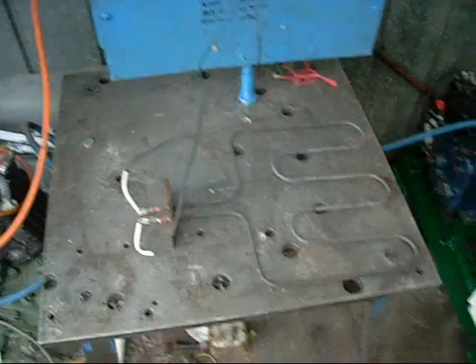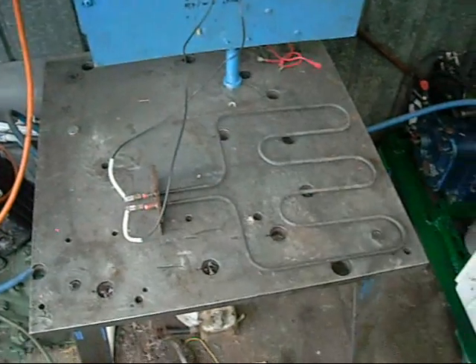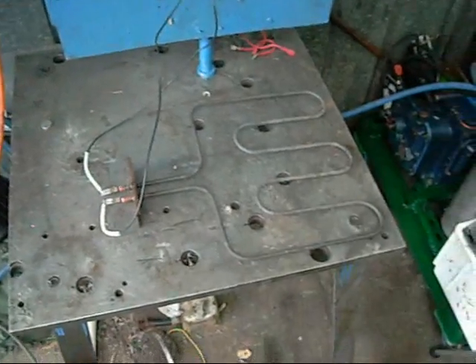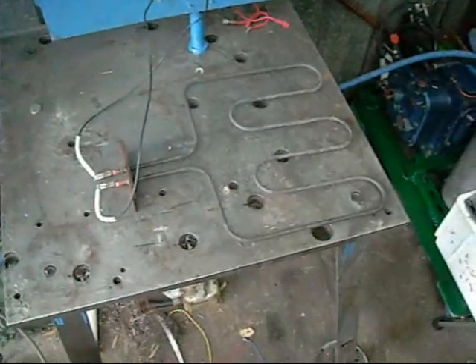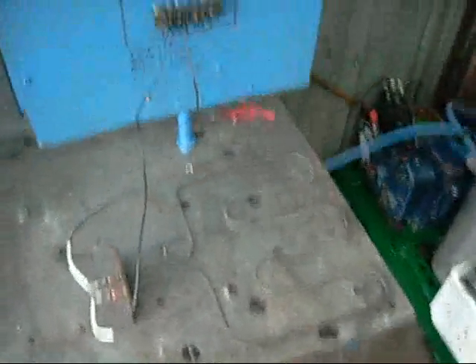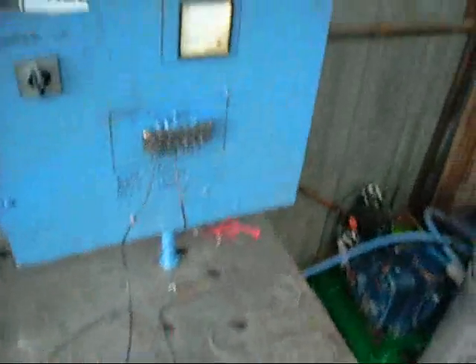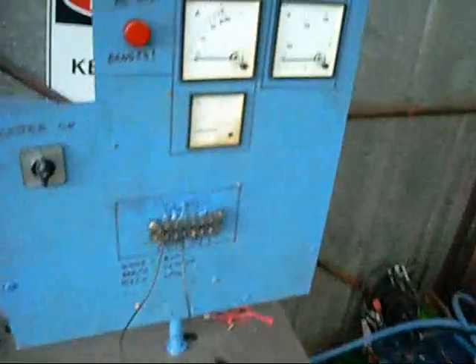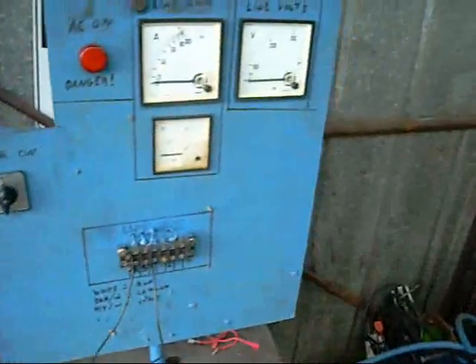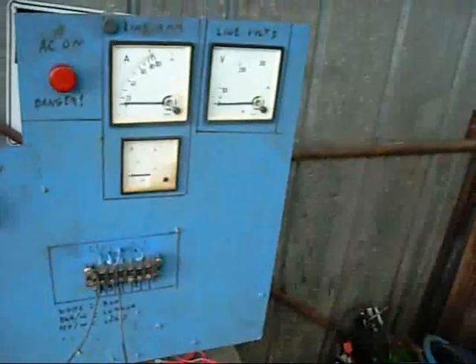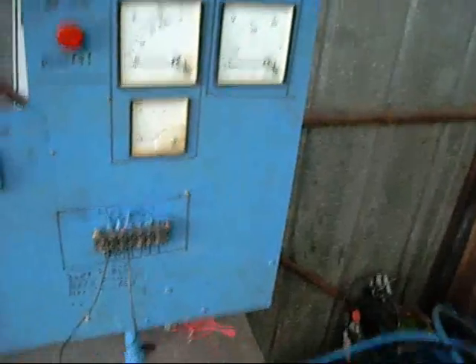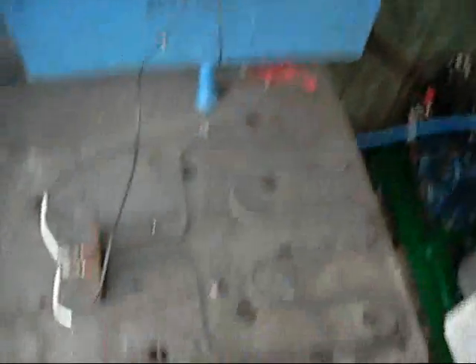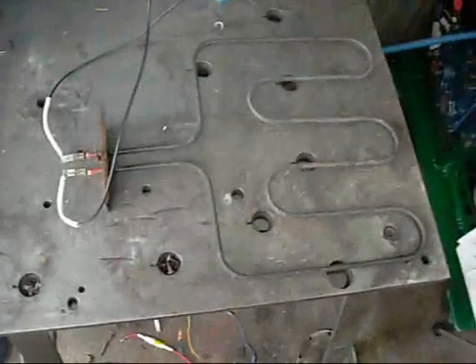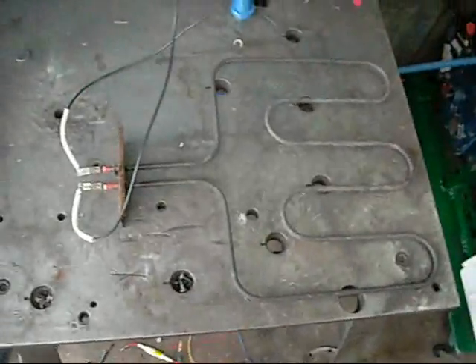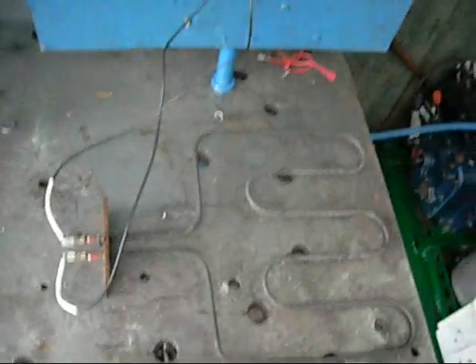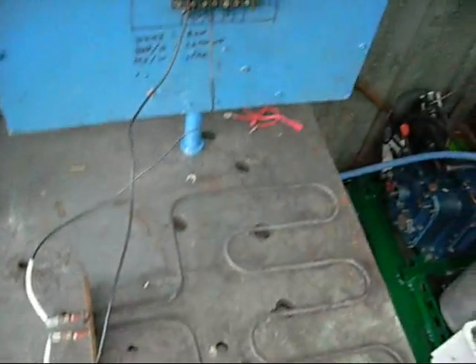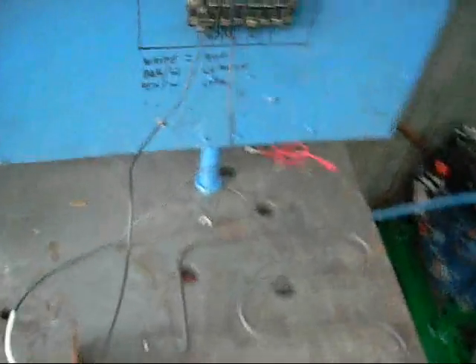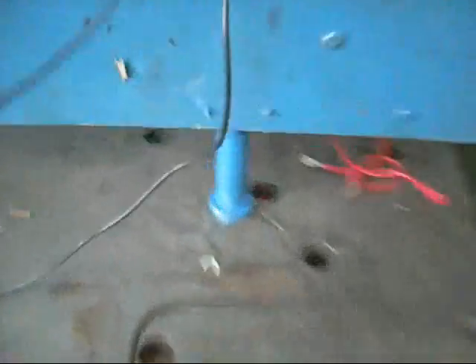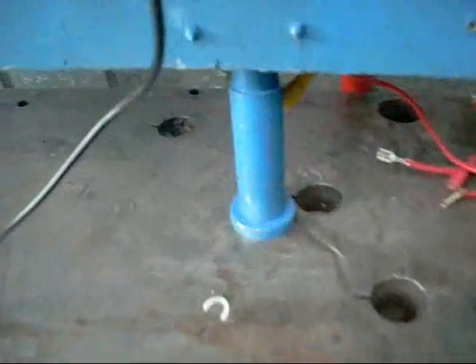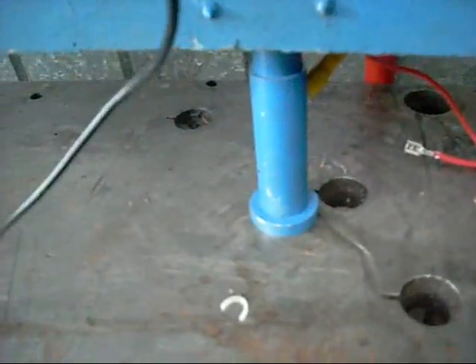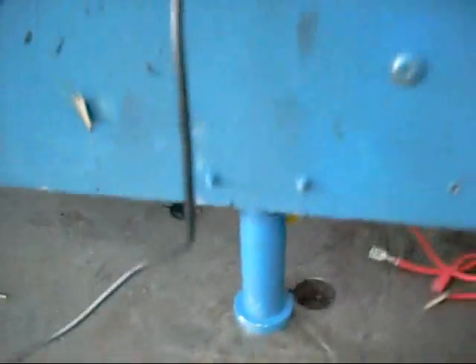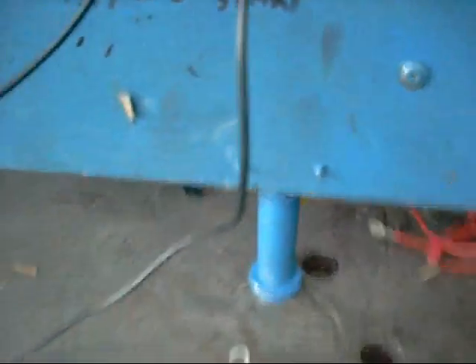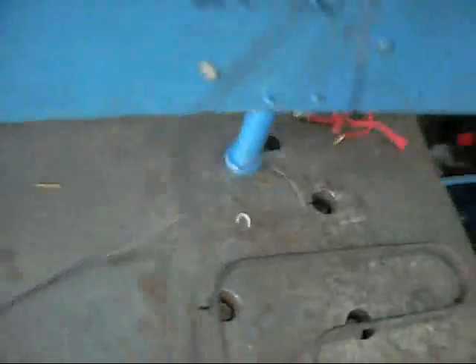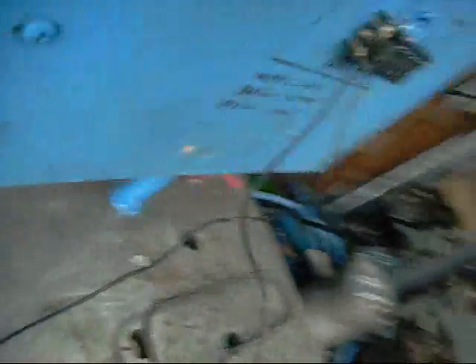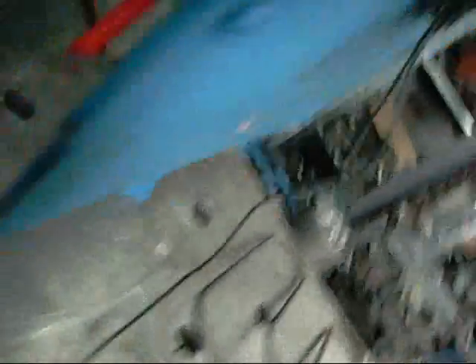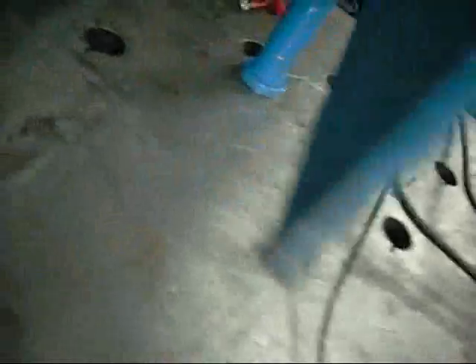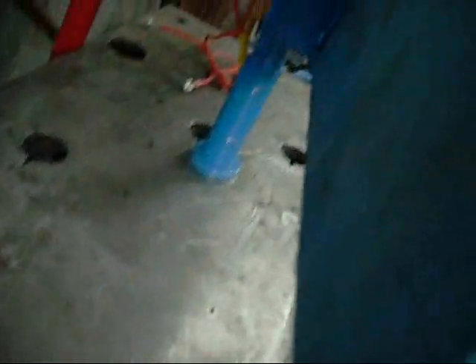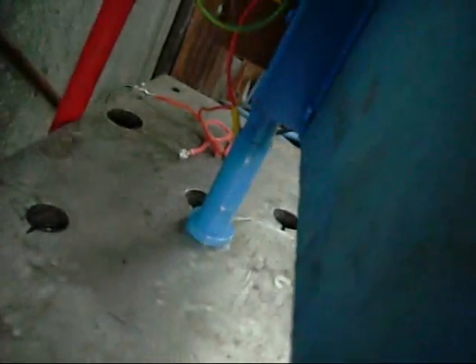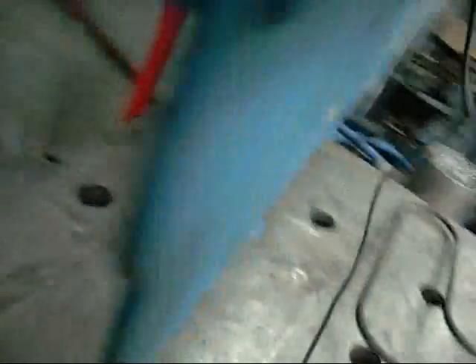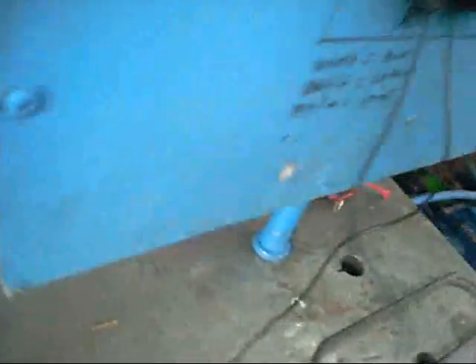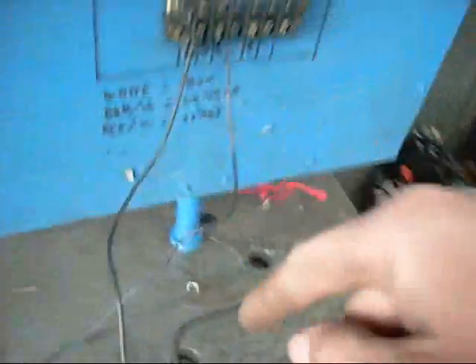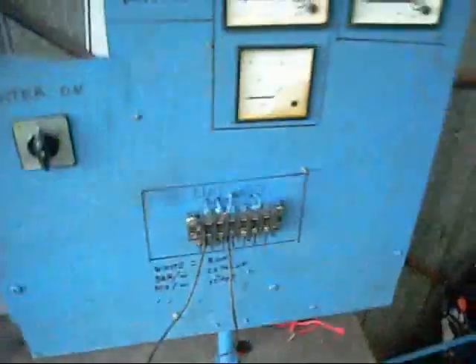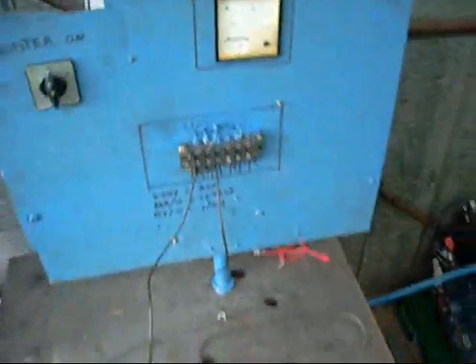Alright let's see if this heating element is working and how much juice it's going to pull. This is sitting on an earth table too. That post there is fully wired to earth on the back, so whatever this is bolted to is earth.